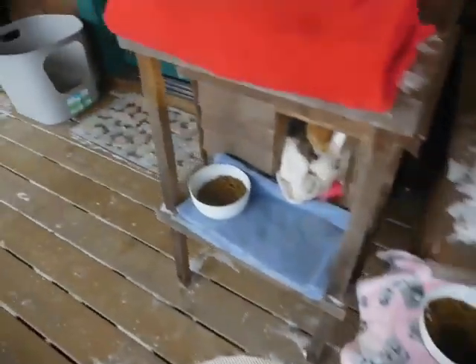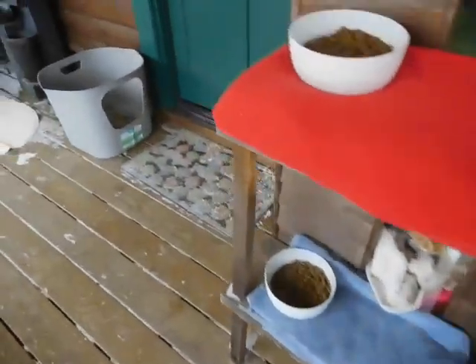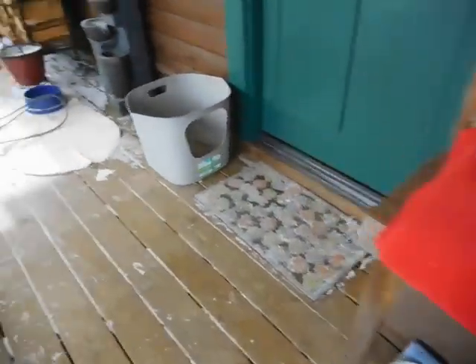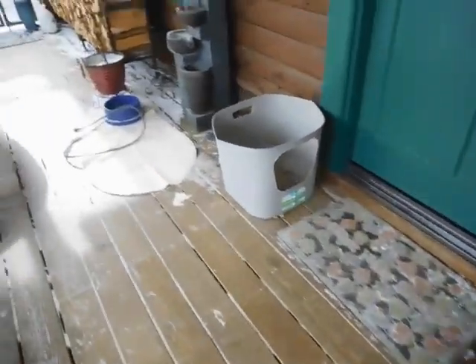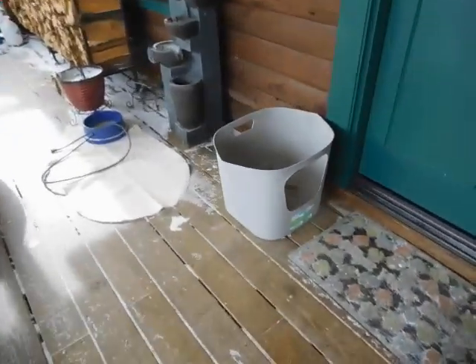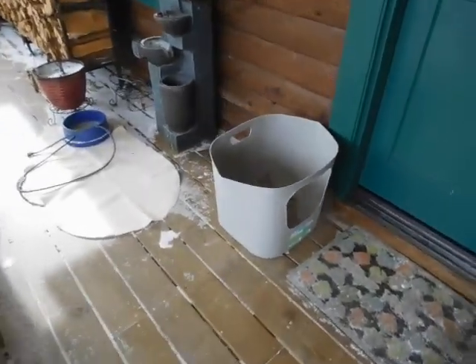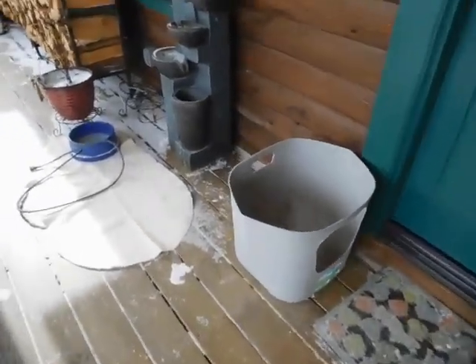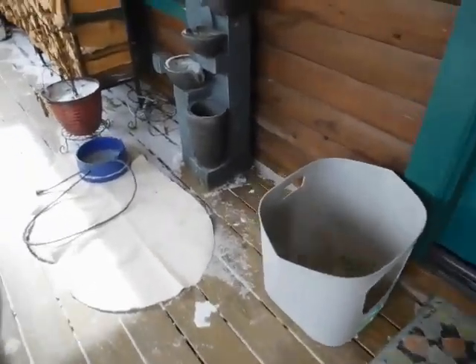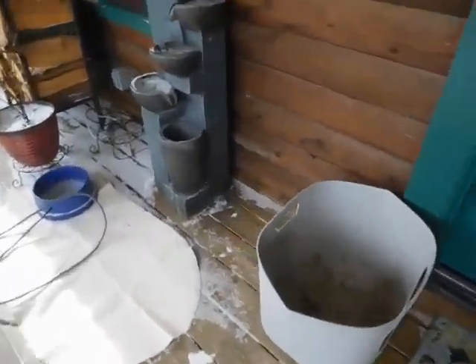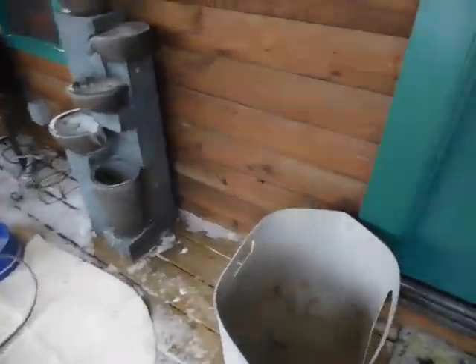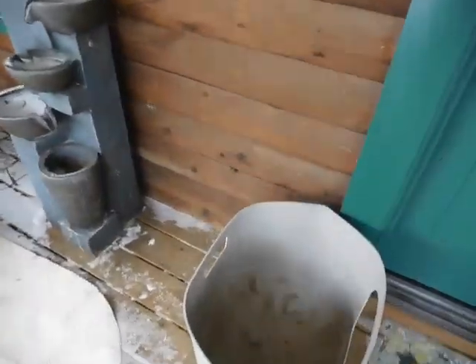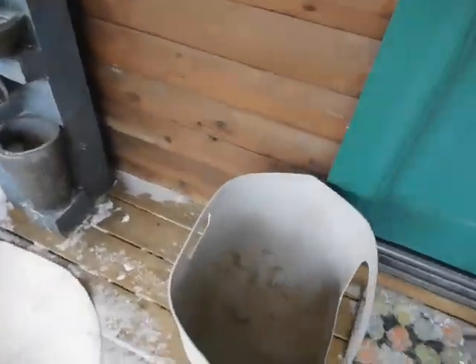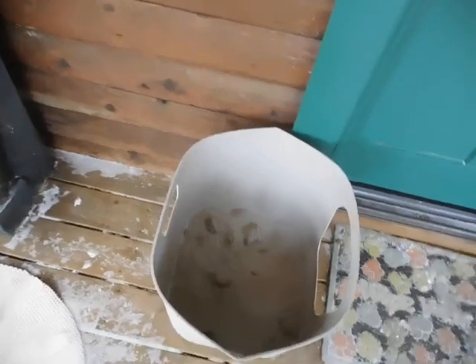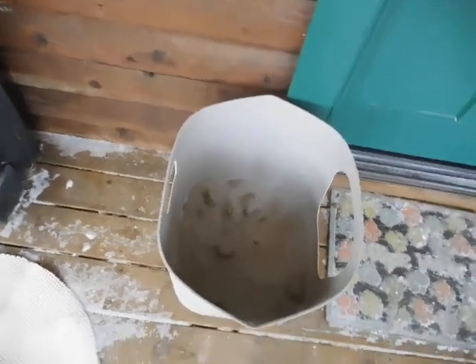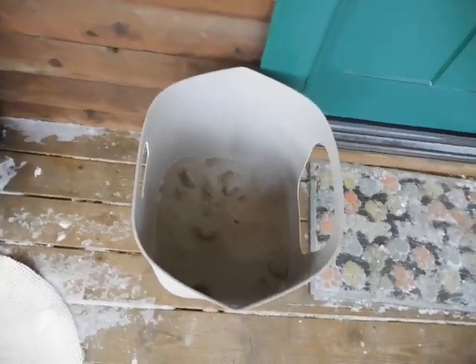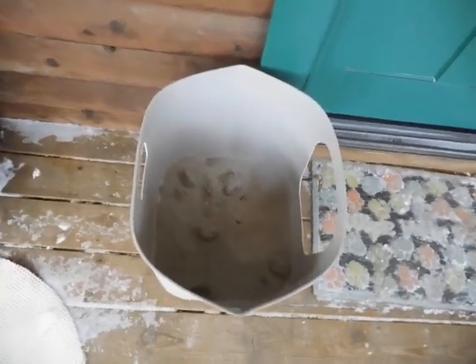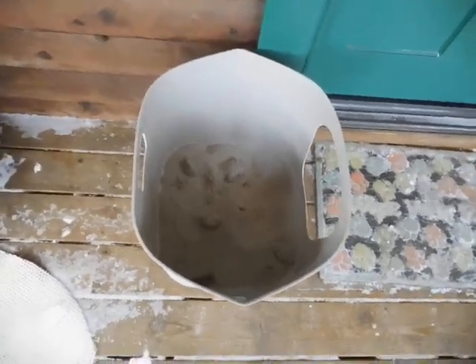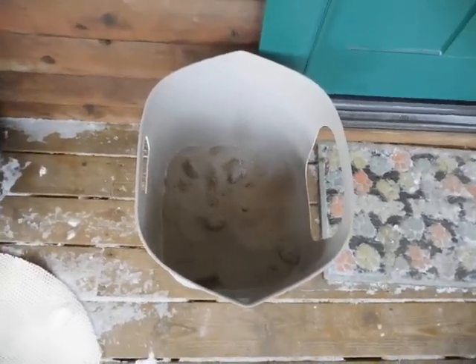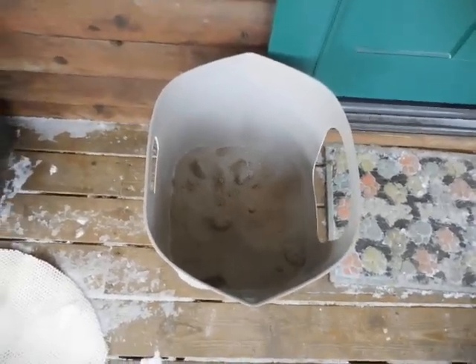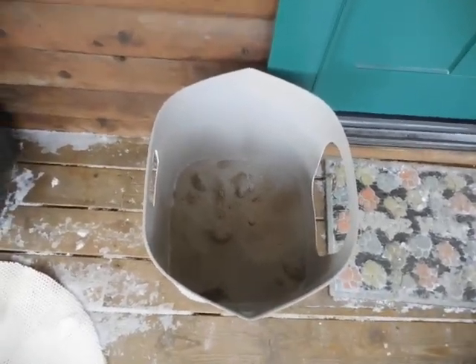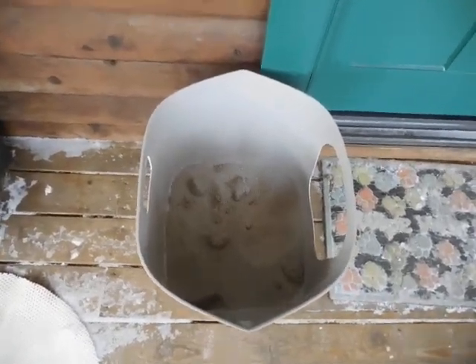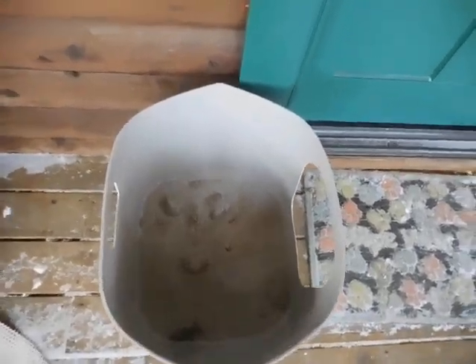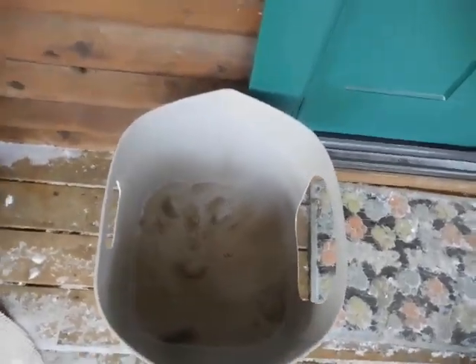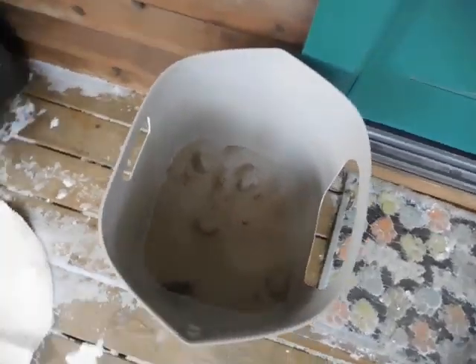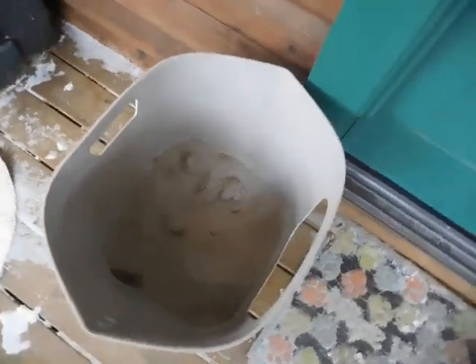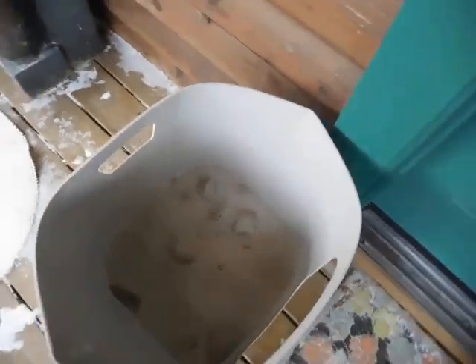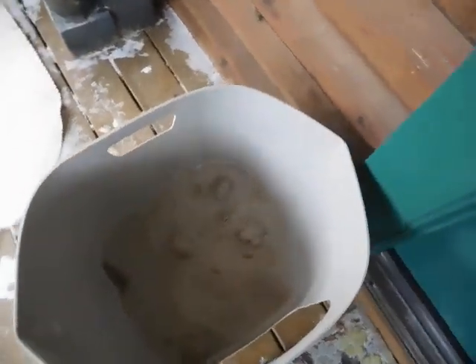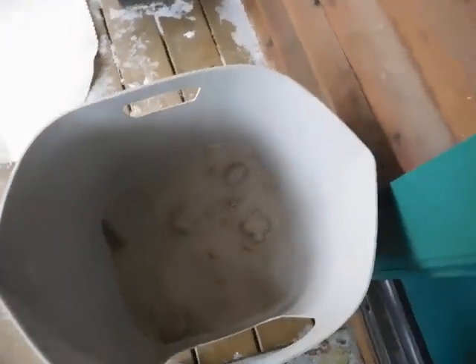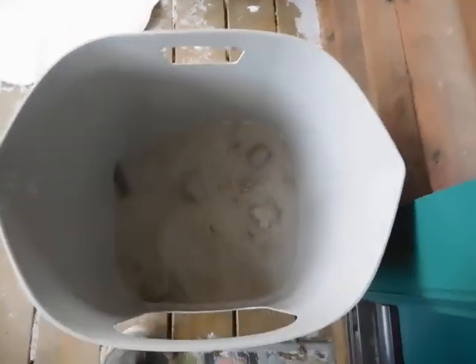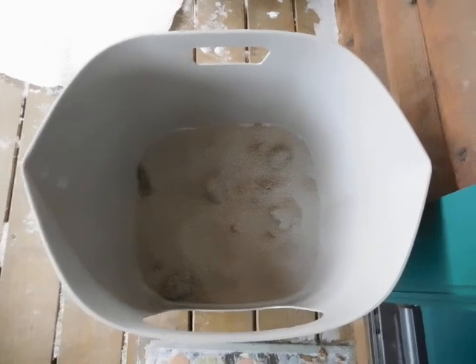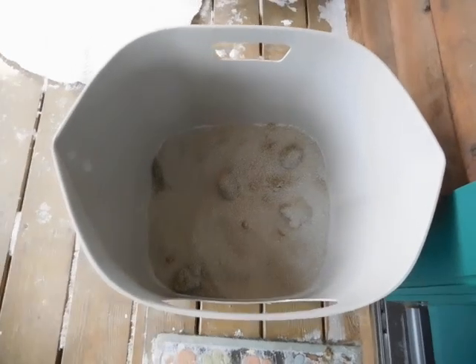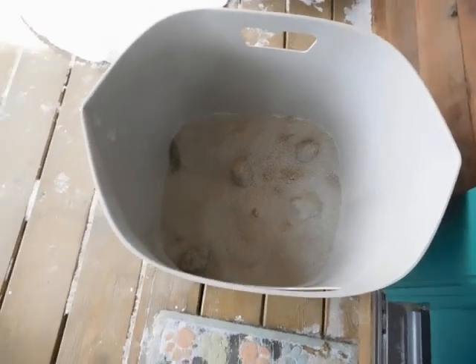Over here is the litter tray. As you can see they've been using it — I like this open front design. It works really, really well and there's plenty of room.